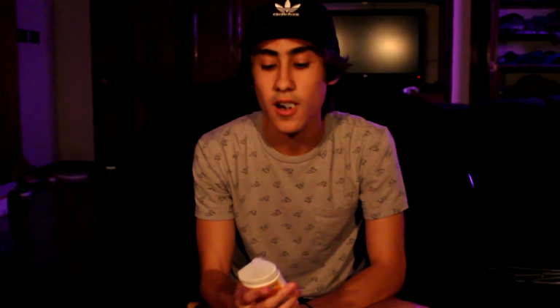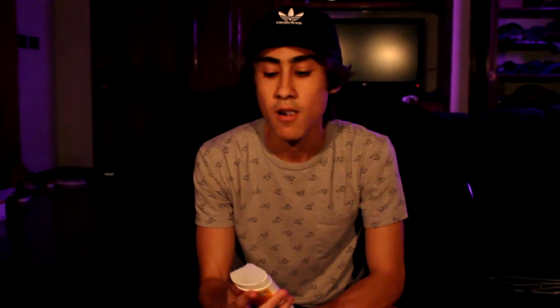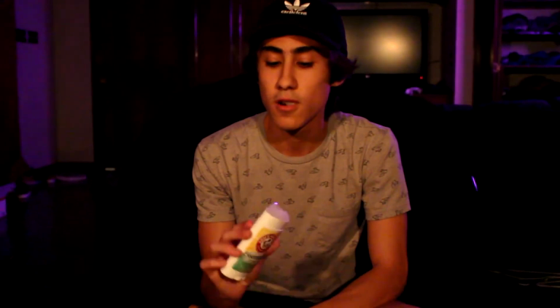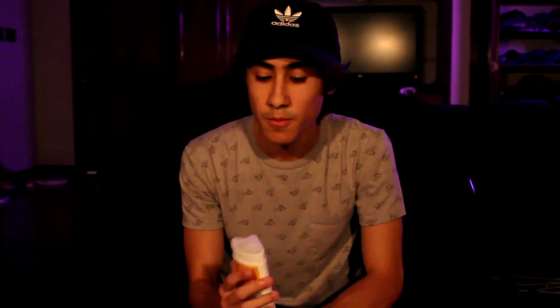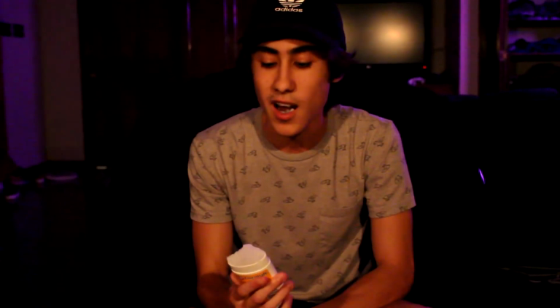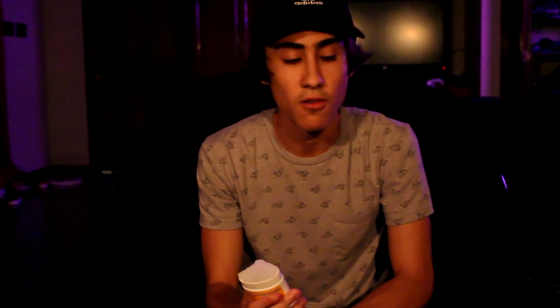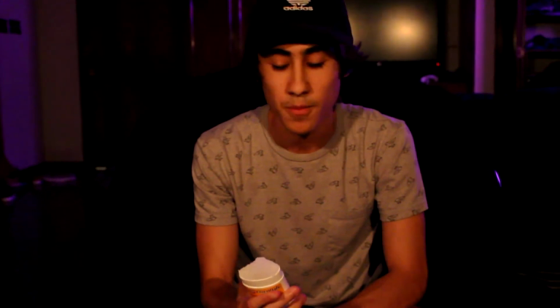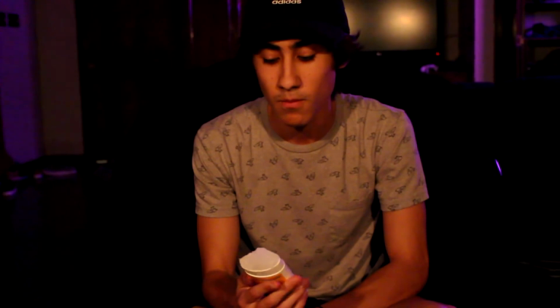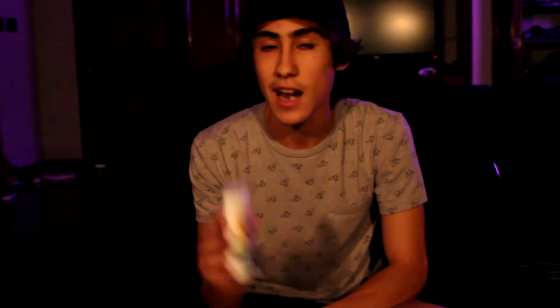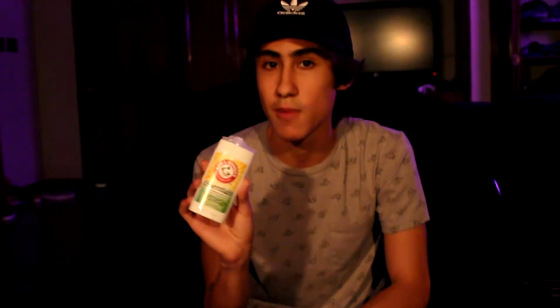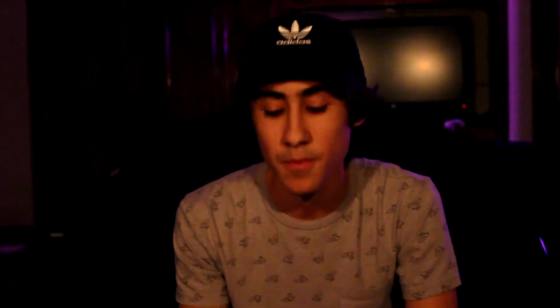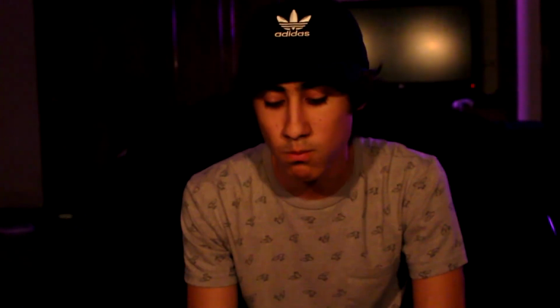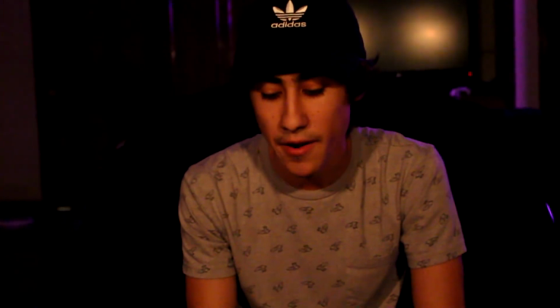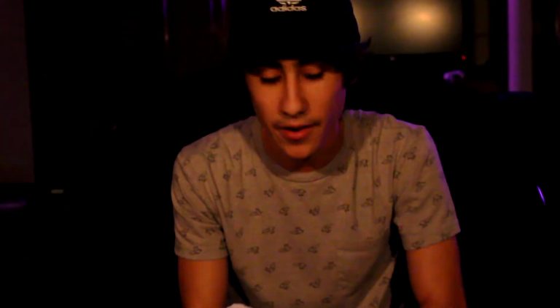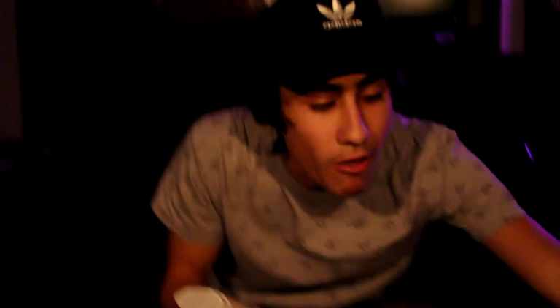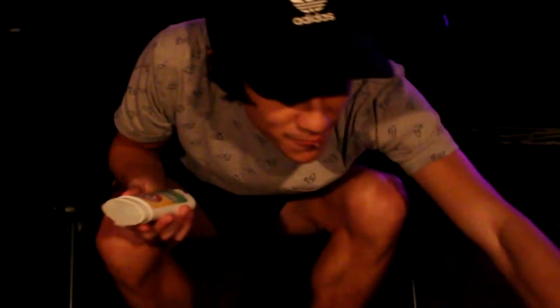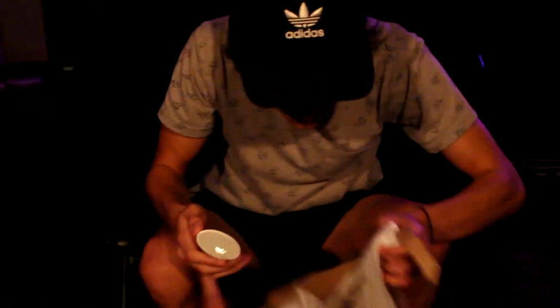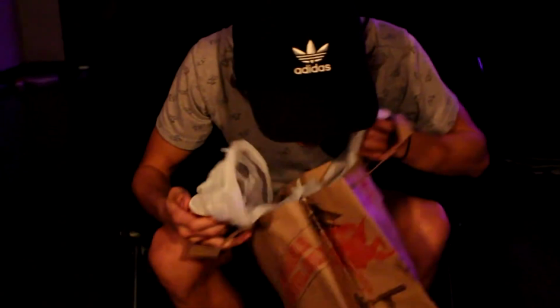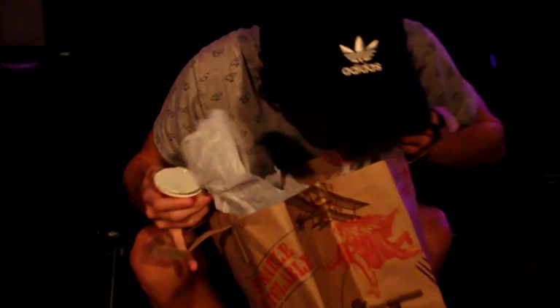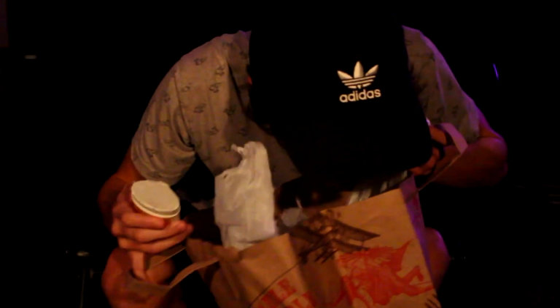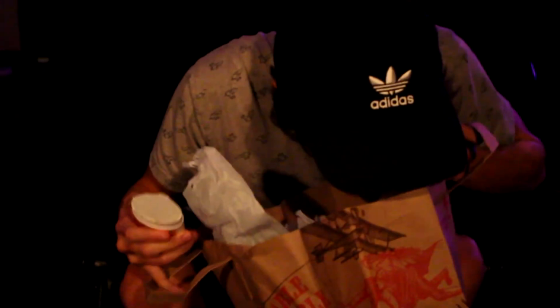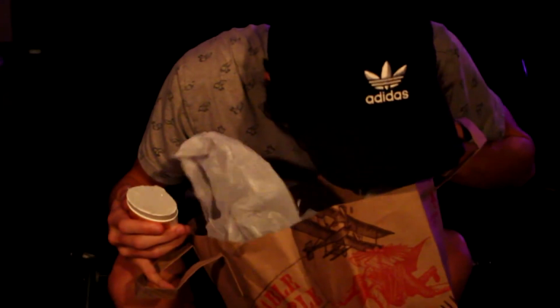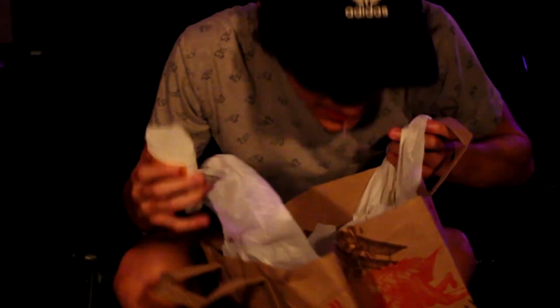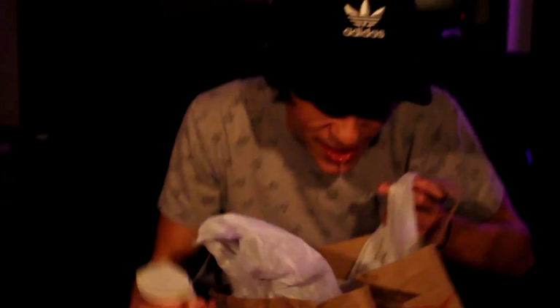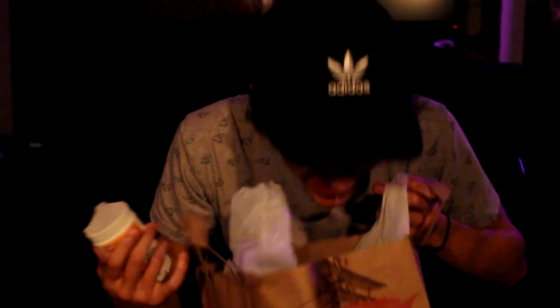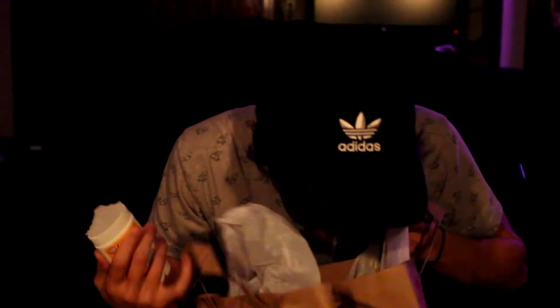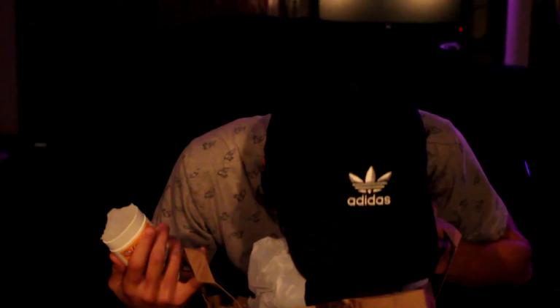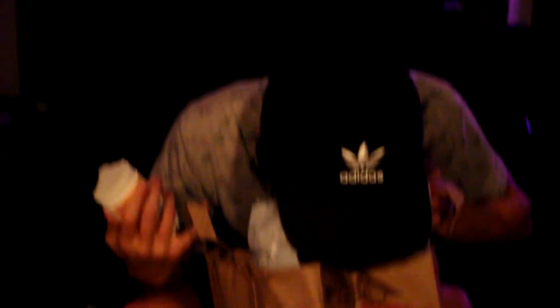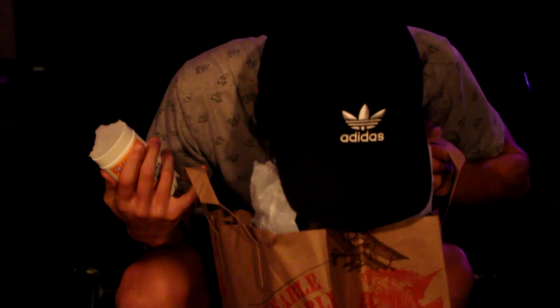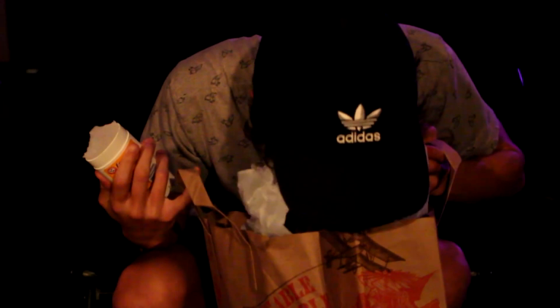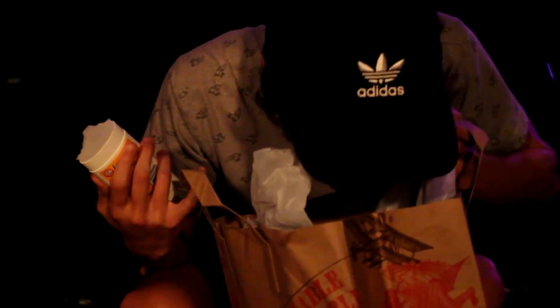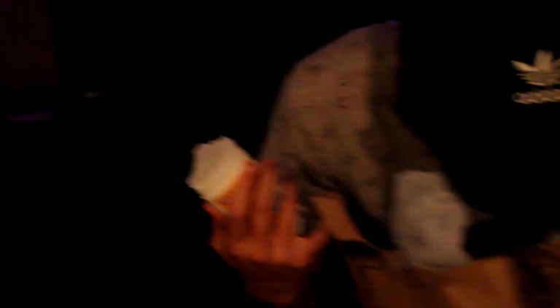Yep, it looks pretty good. I like it so far. Highly recommend it. I feel so fucking bitter.